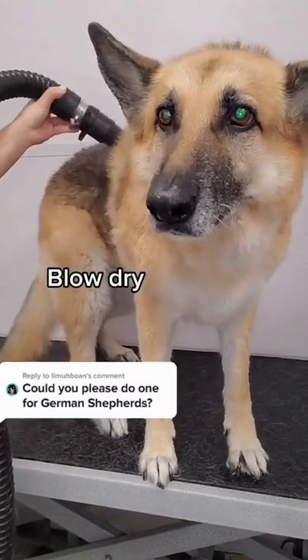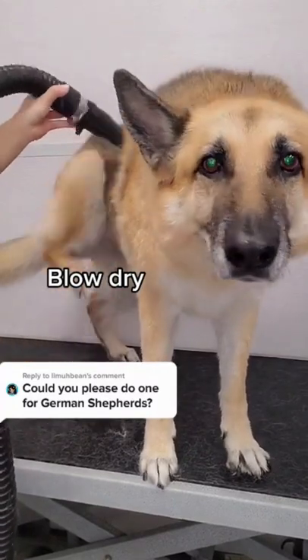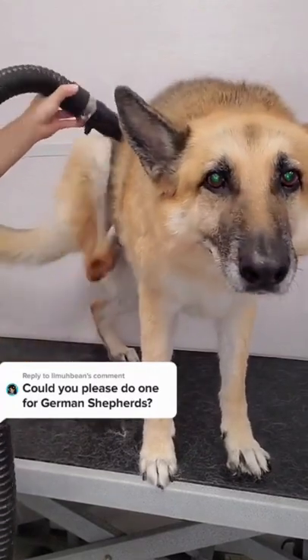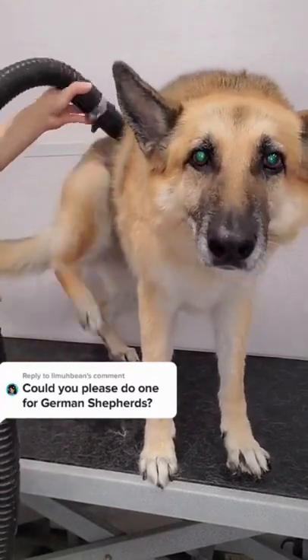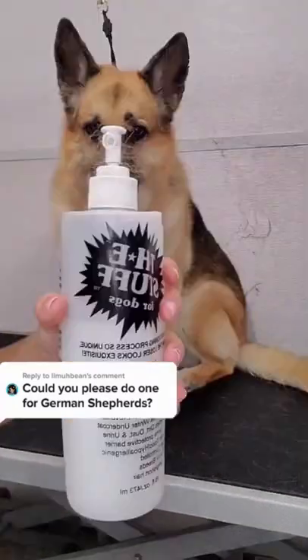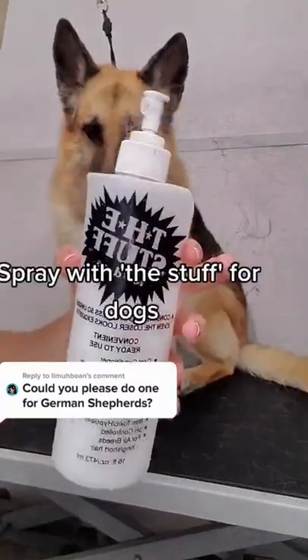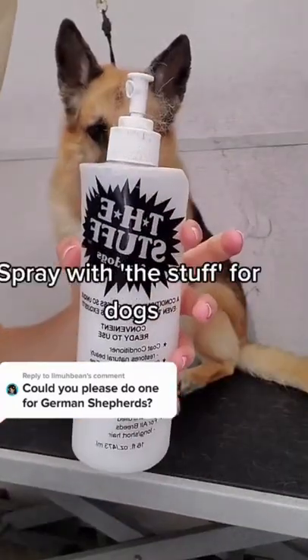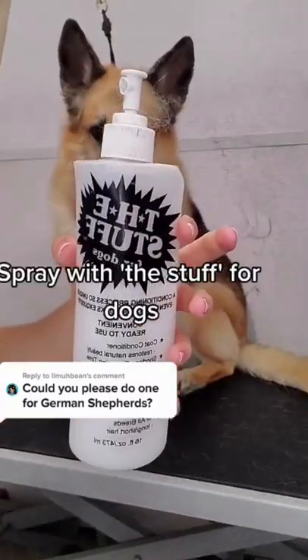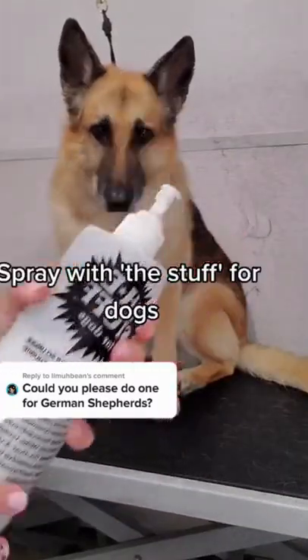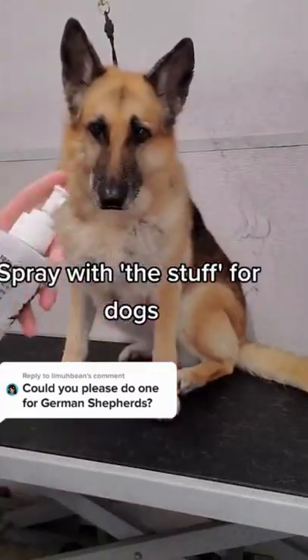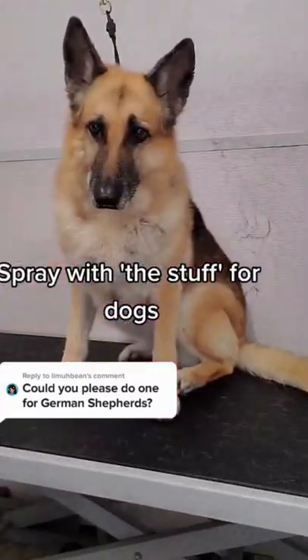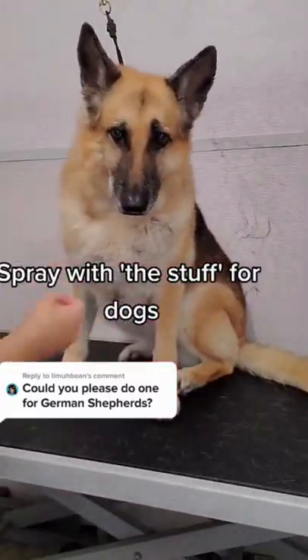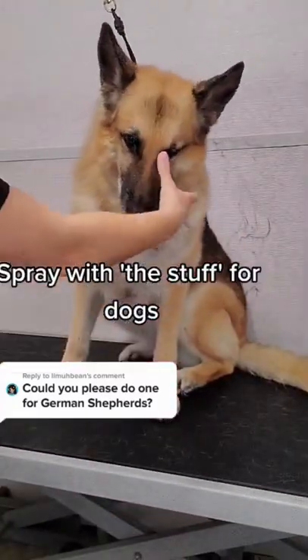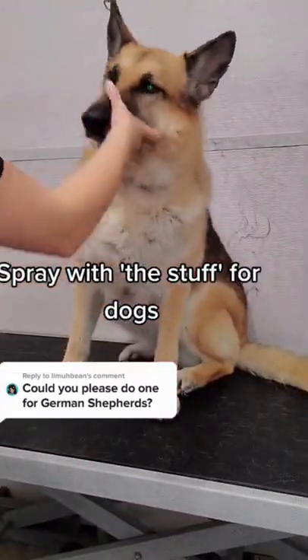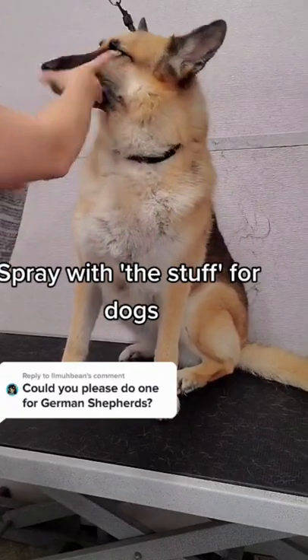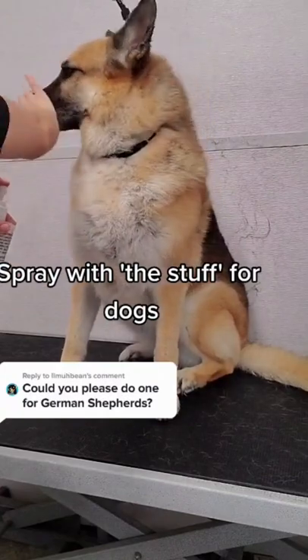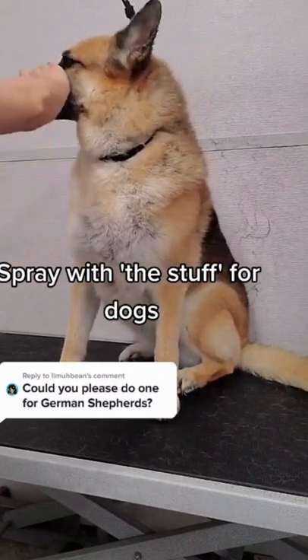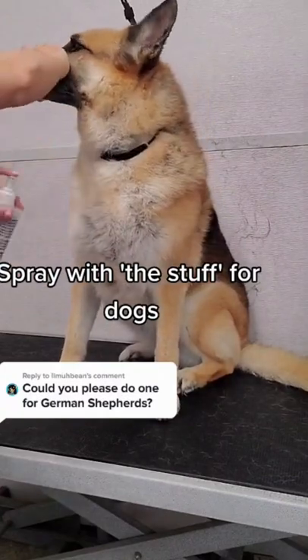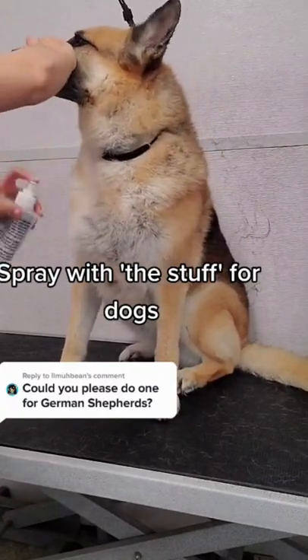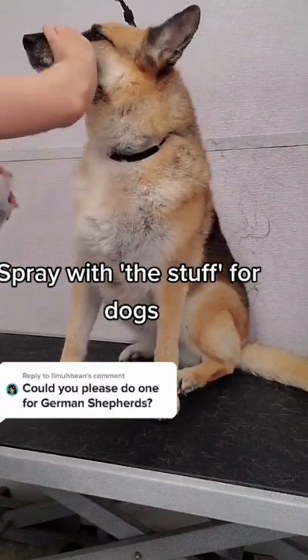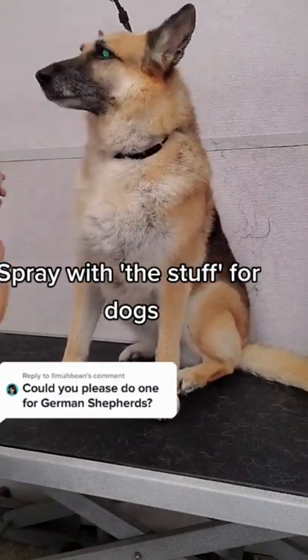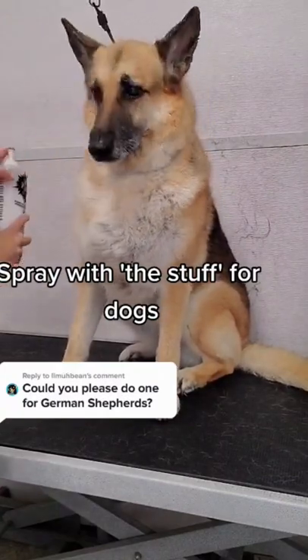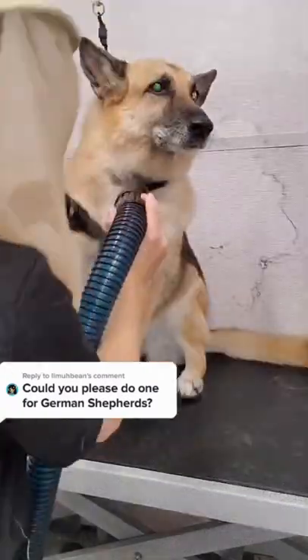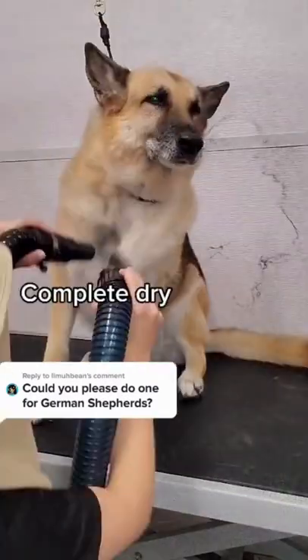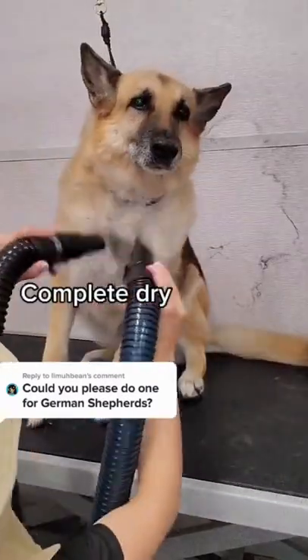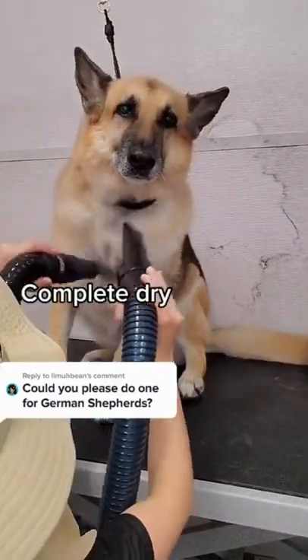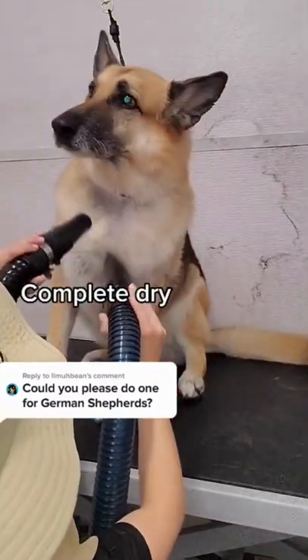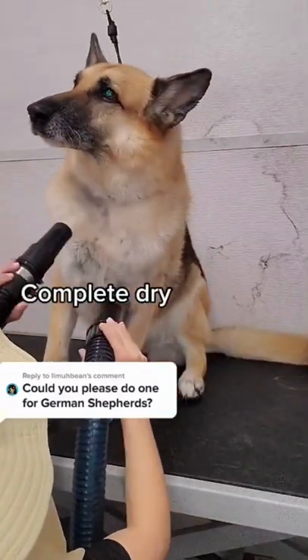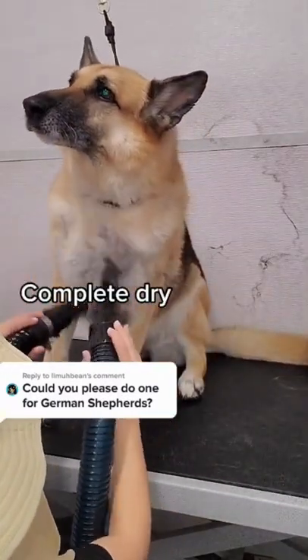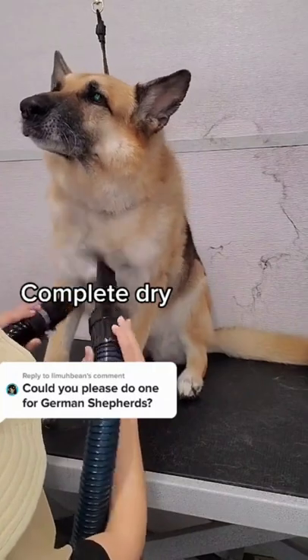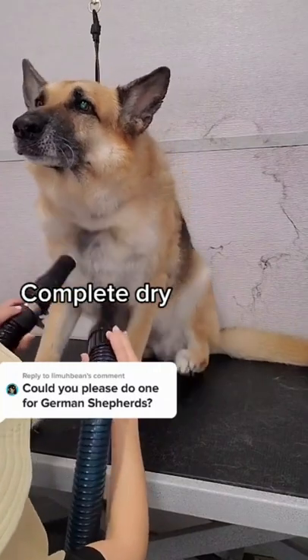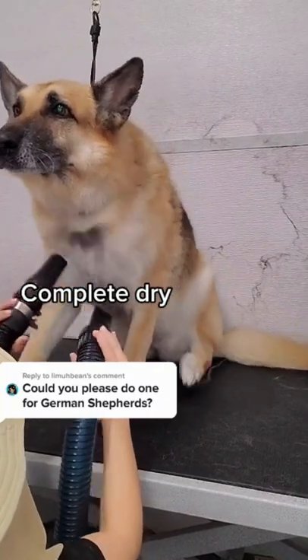Halfway through the dry, I spray her down with the Stuff for Dogs, and then I brush that through the coat. I continue drying with two high-velocity dryers, which again, as you can see, she really enjoys.